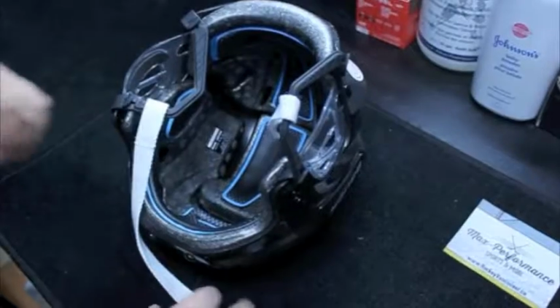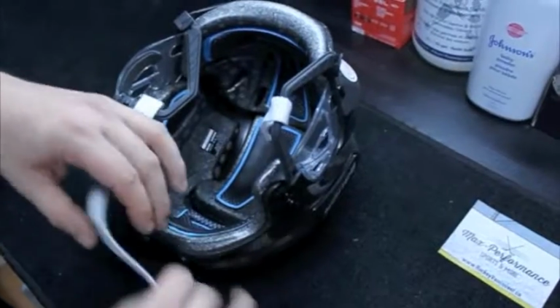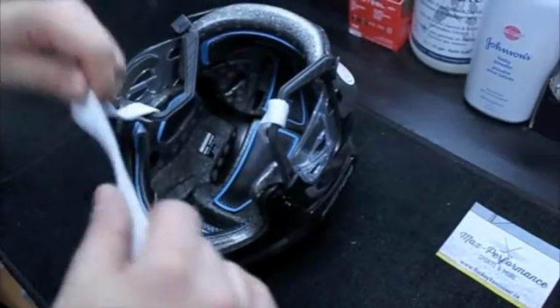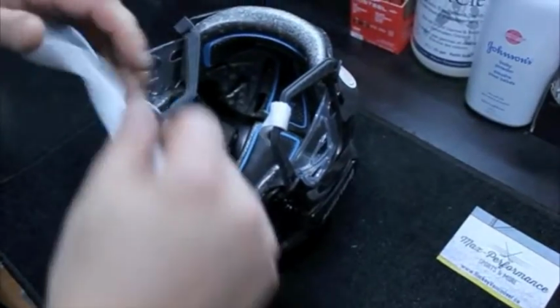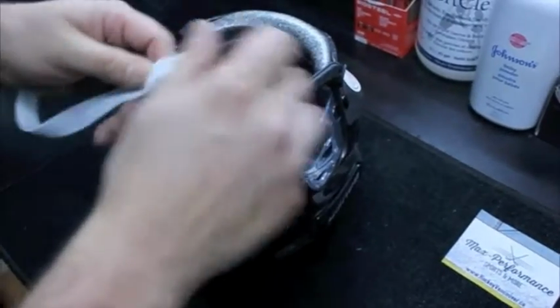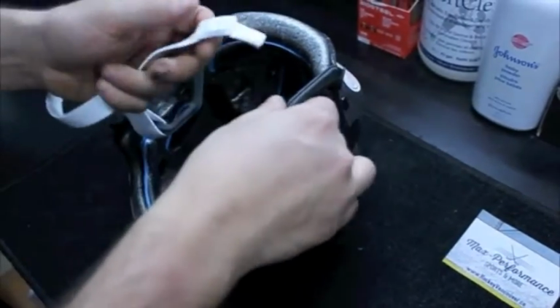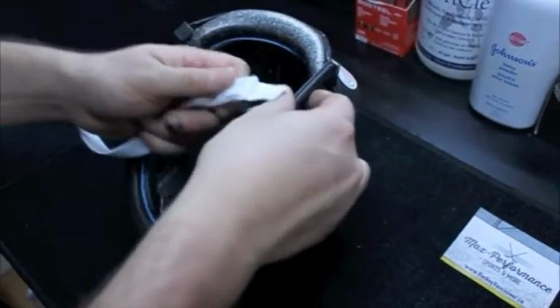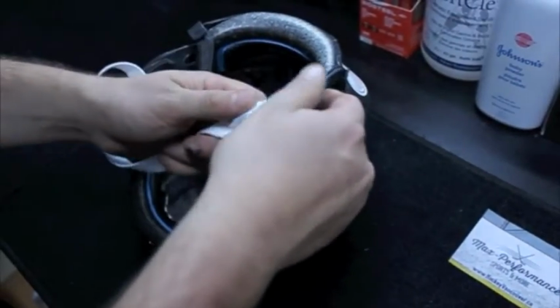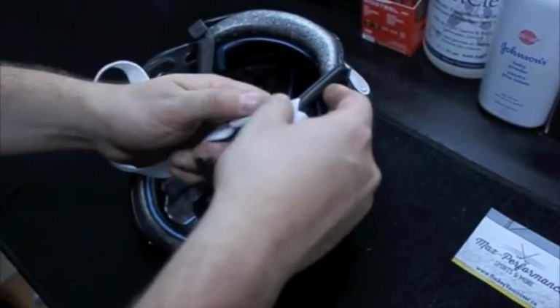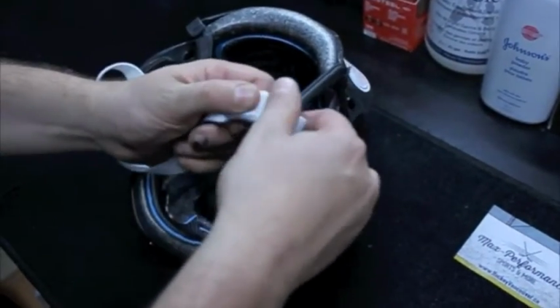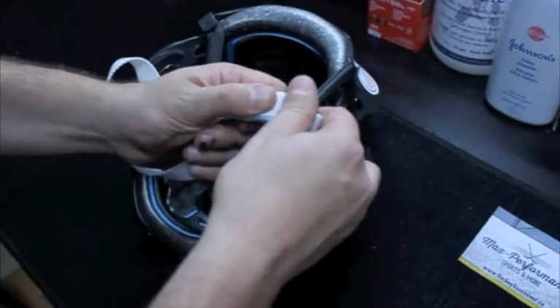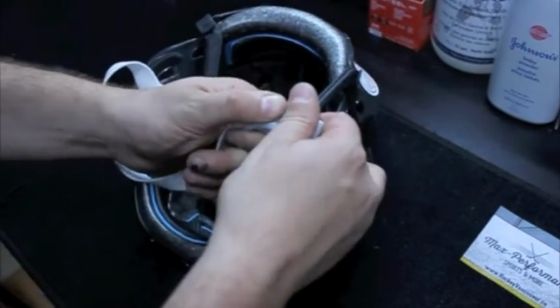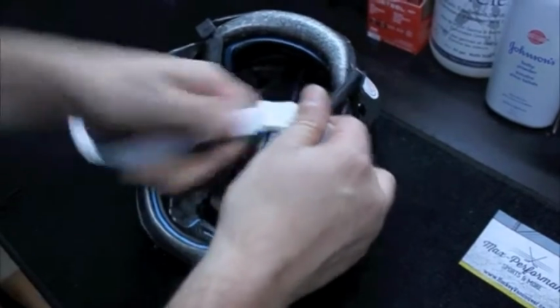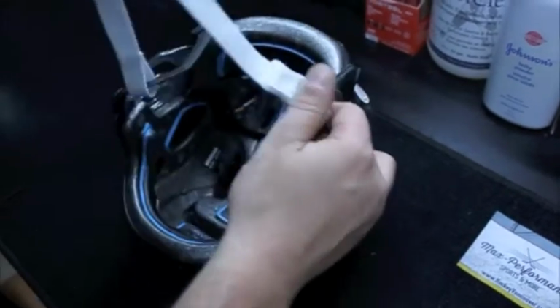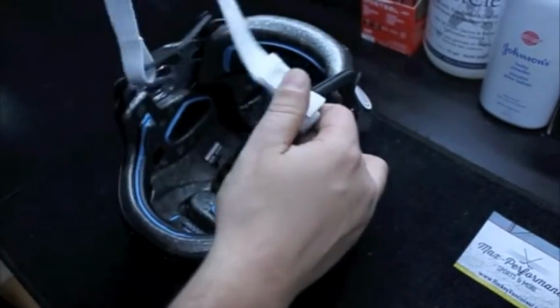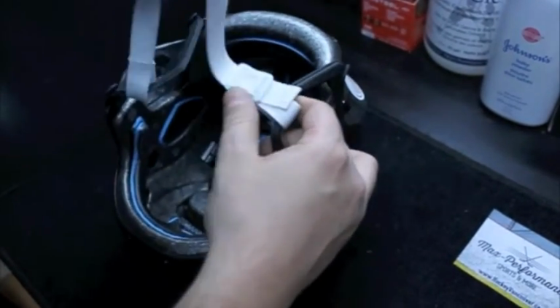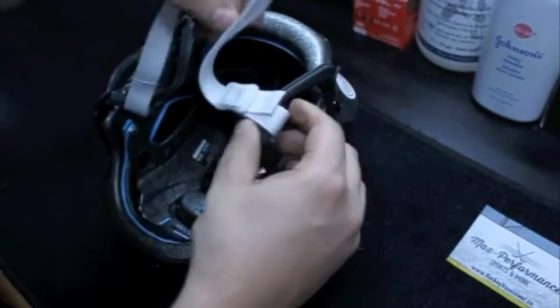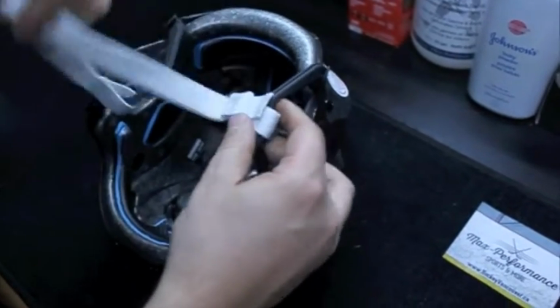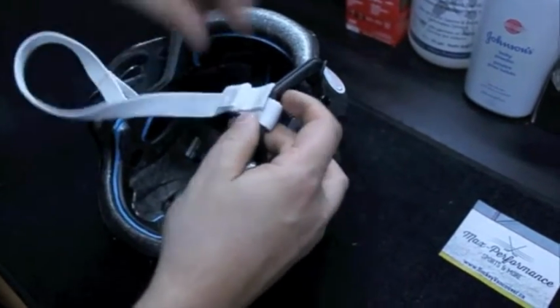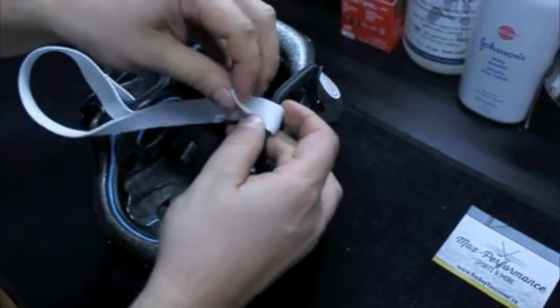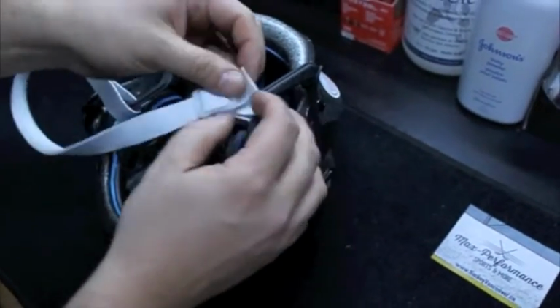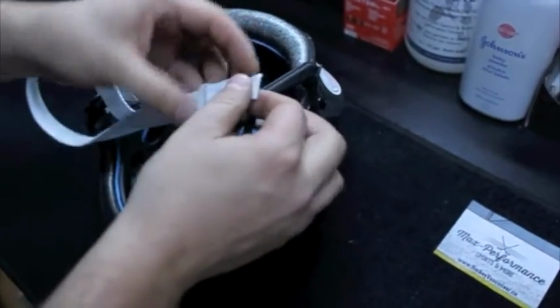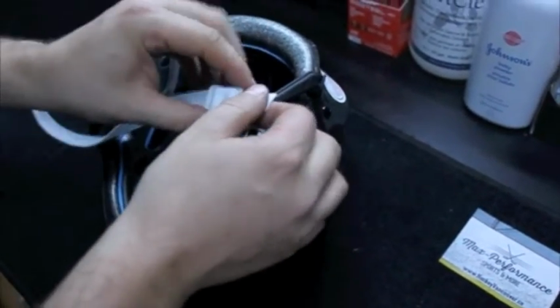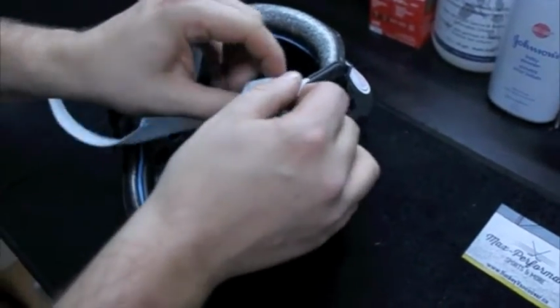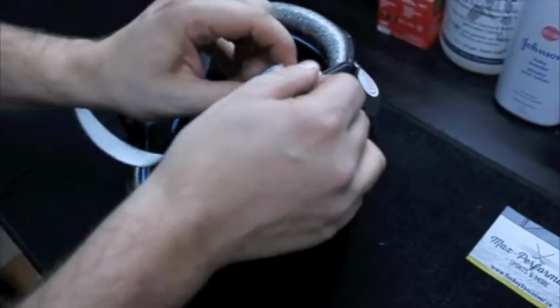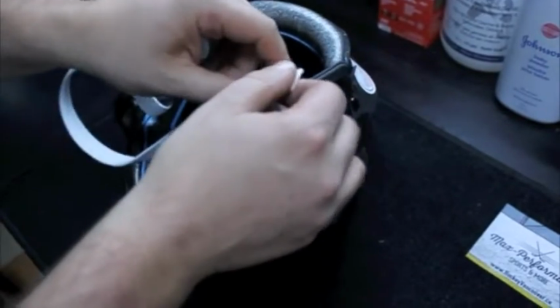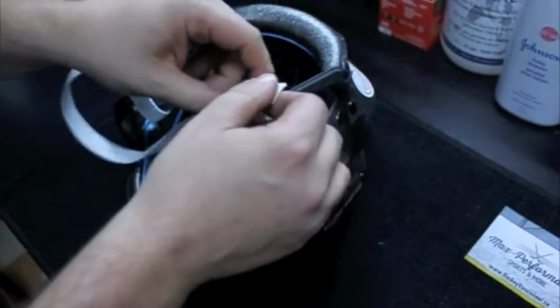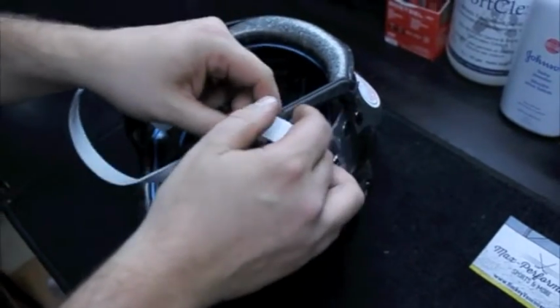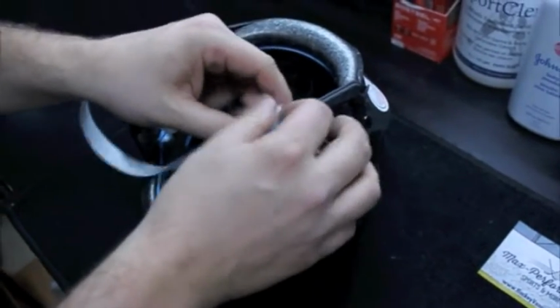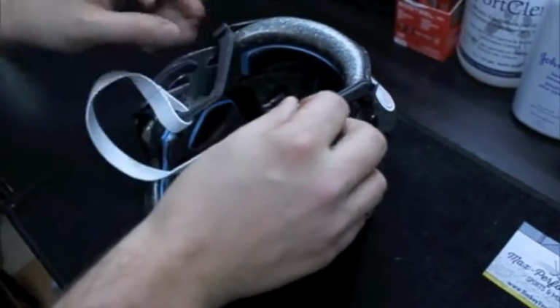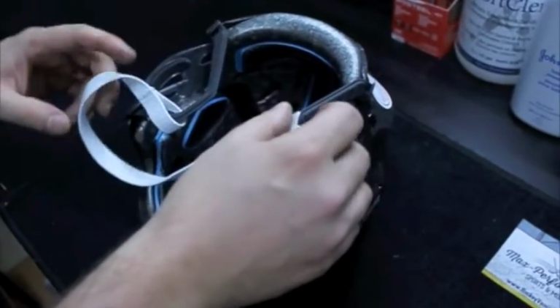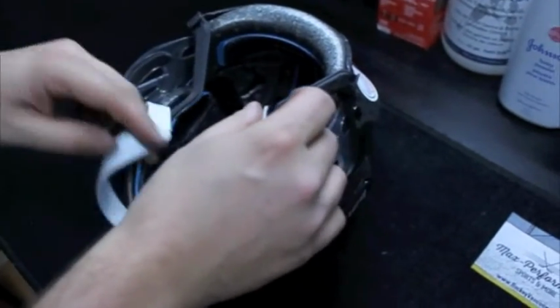Well, that about does it for our how-to on installing your new hockey helmet chin strap. Thank you very much for watching, and if you're in the Vancouver area come on down to our store, or if you're online visit www.hockeyvancouver.ca.